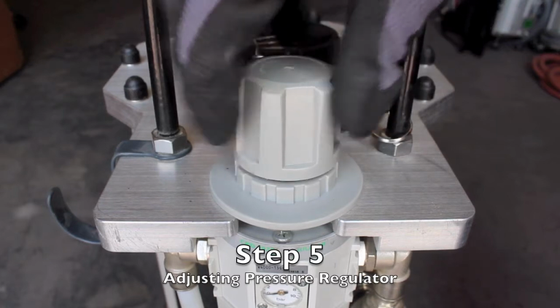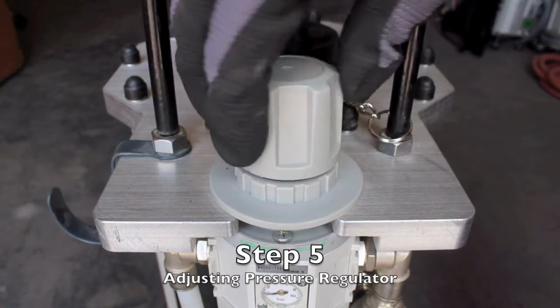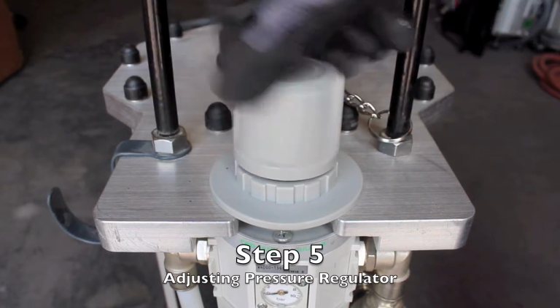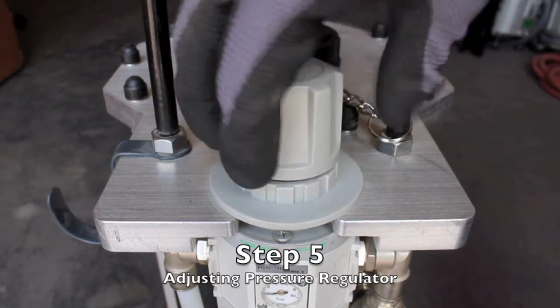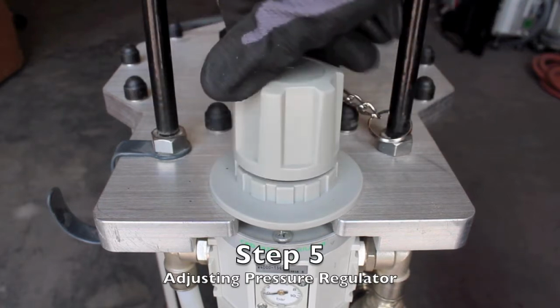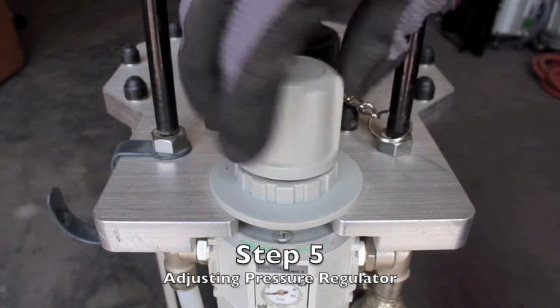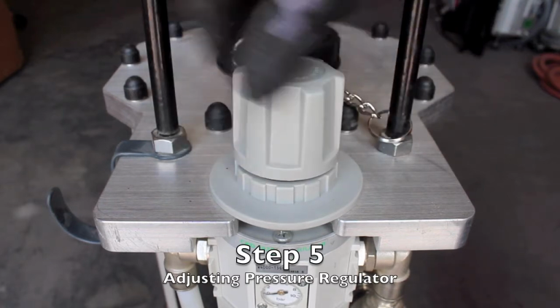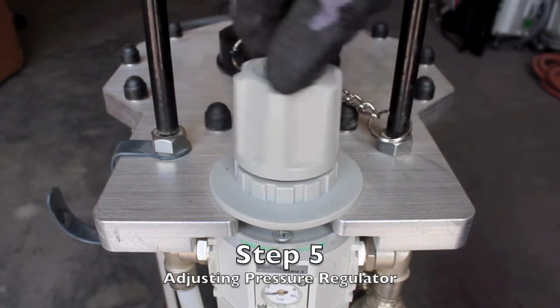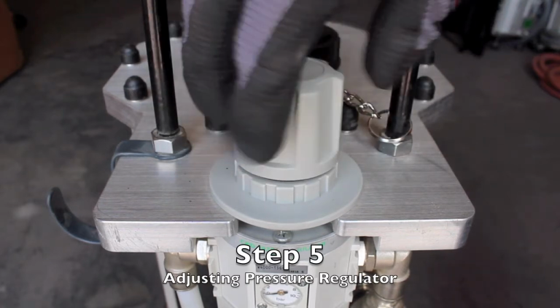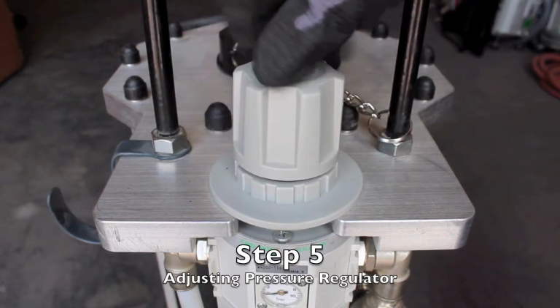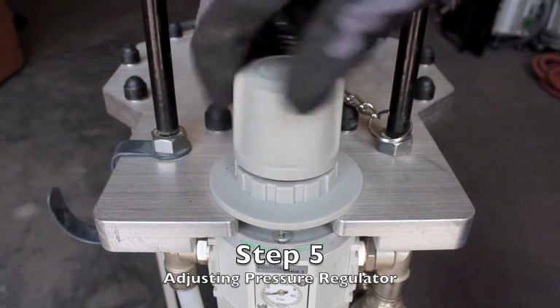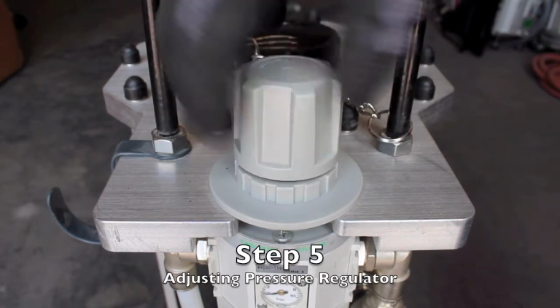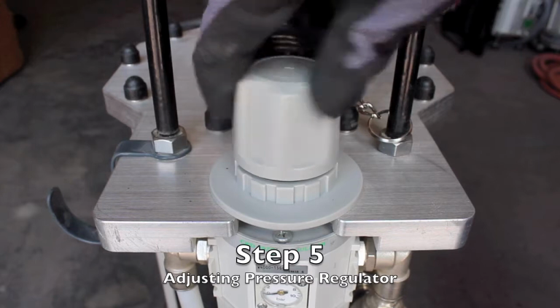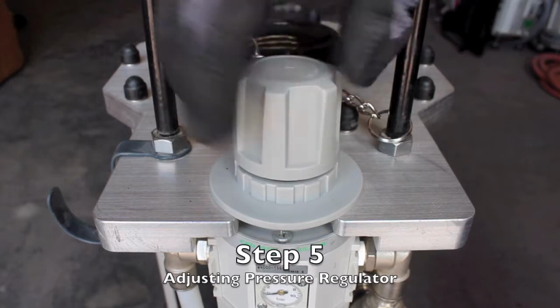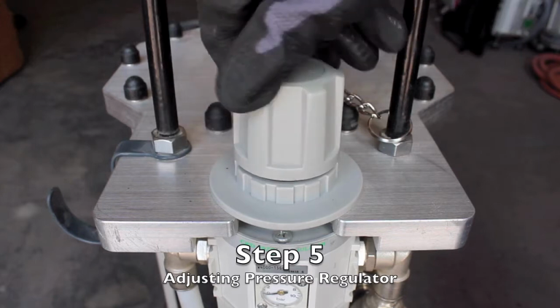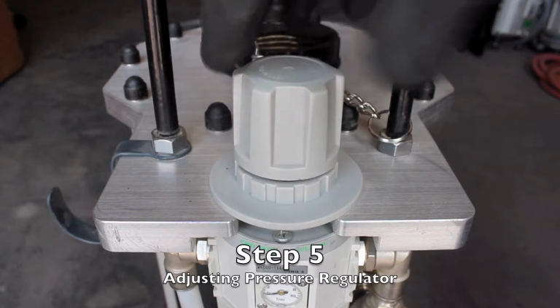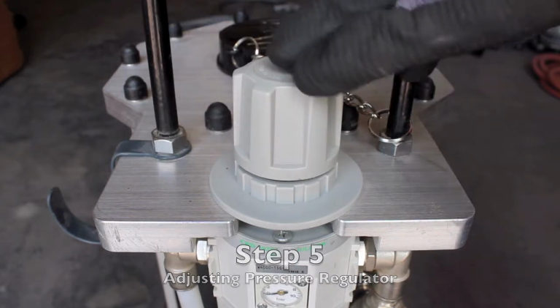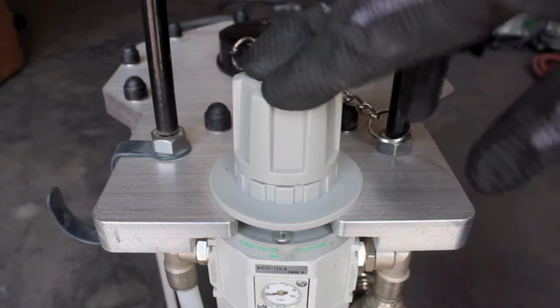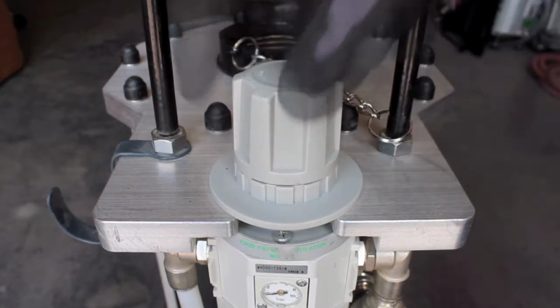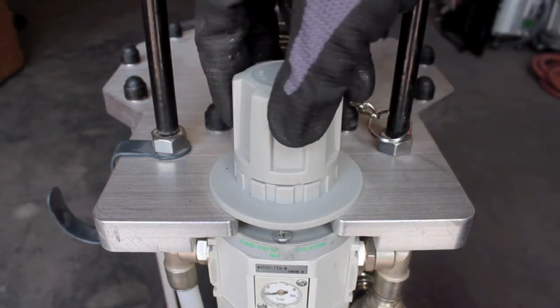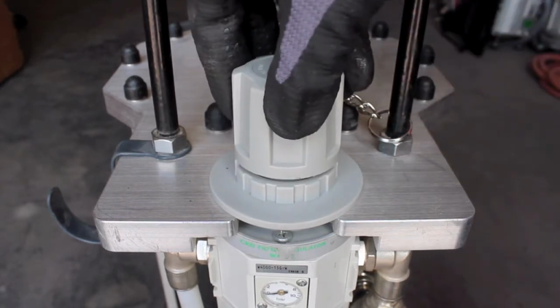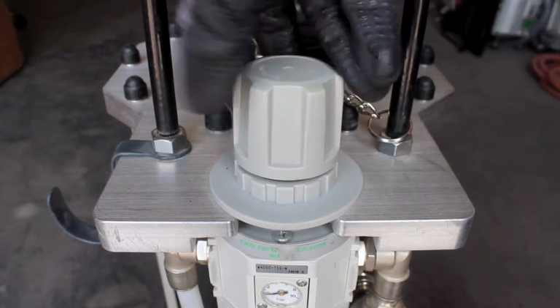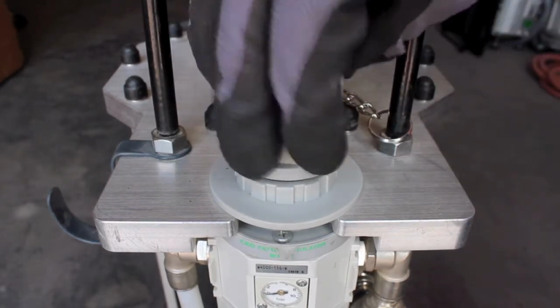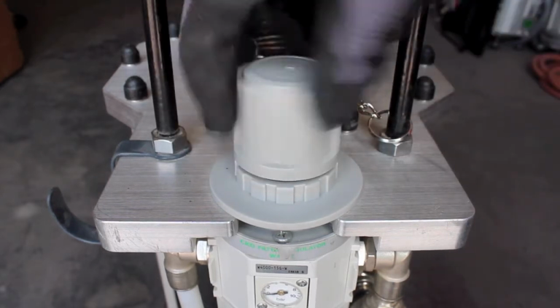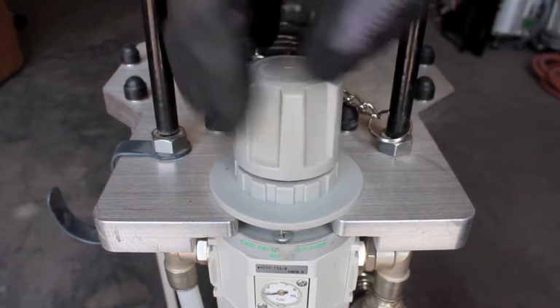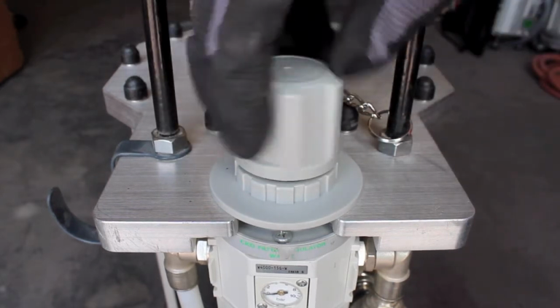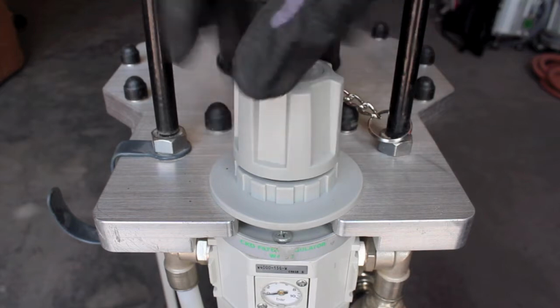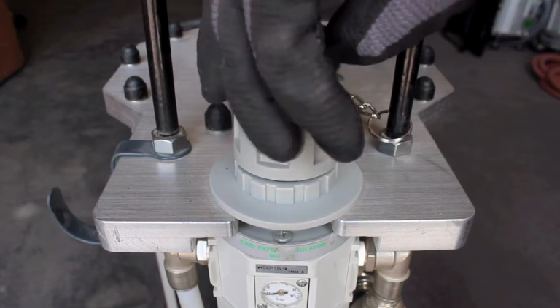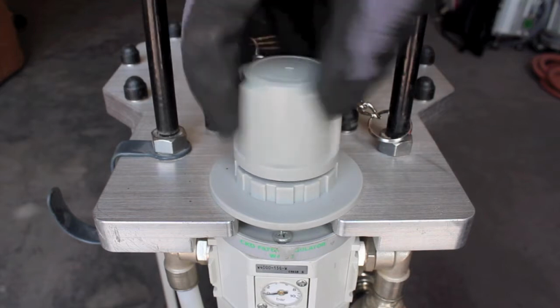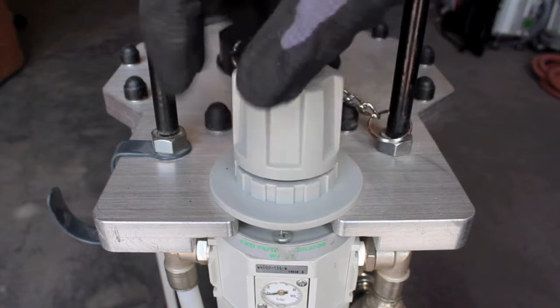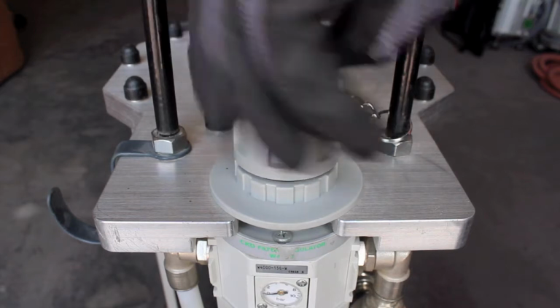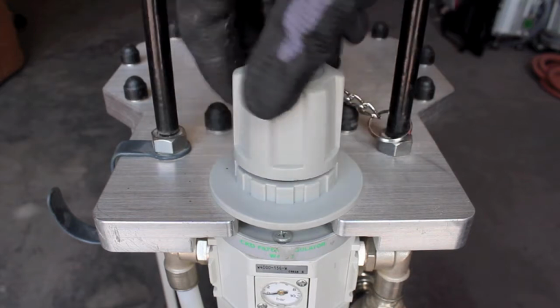Pulling up to unlock the pressure regulator knob, turn clockwise to increase air pressure, then push down to lock. Pulling up to unlock the pressure regulator knob, turn counterclockwise to decrease air pressure.